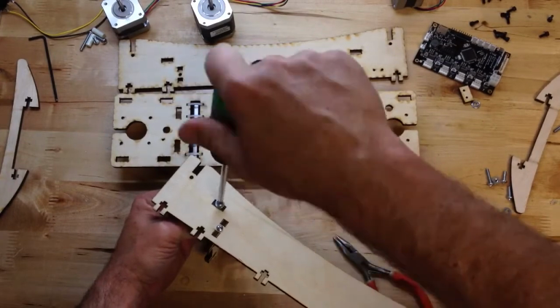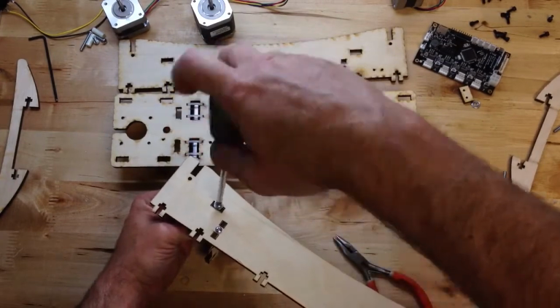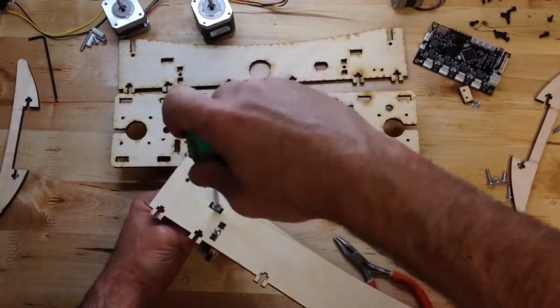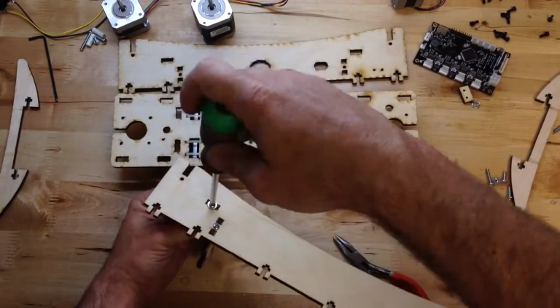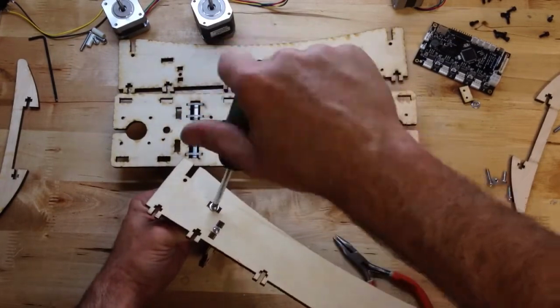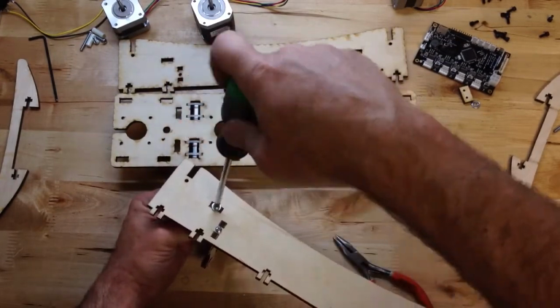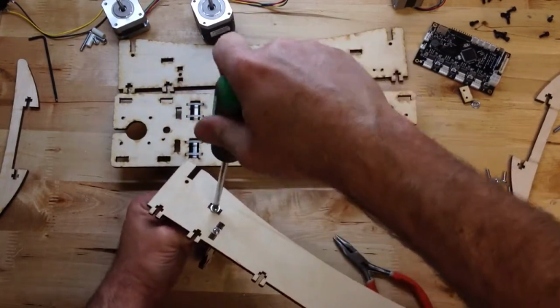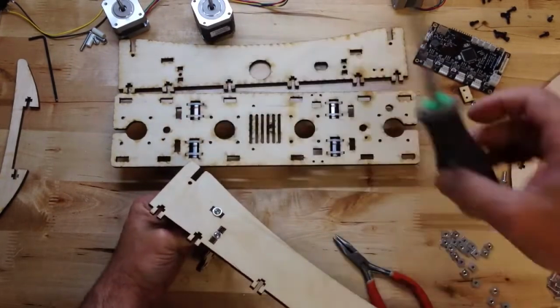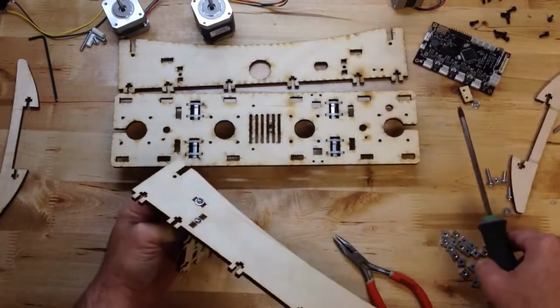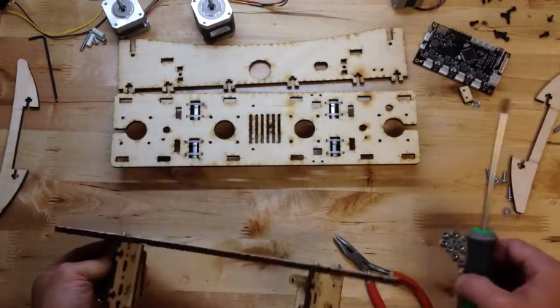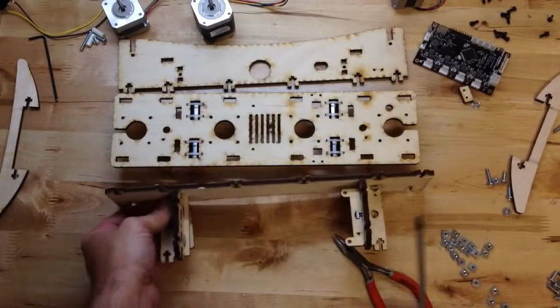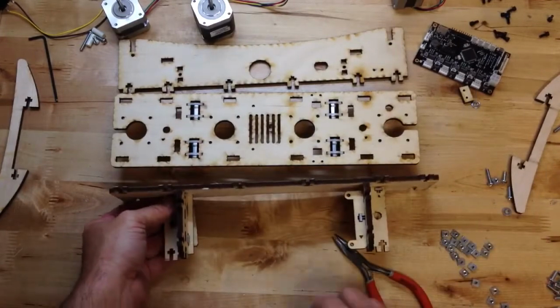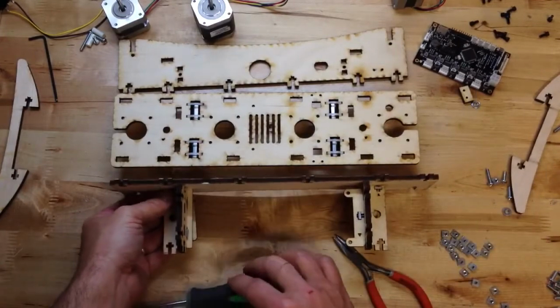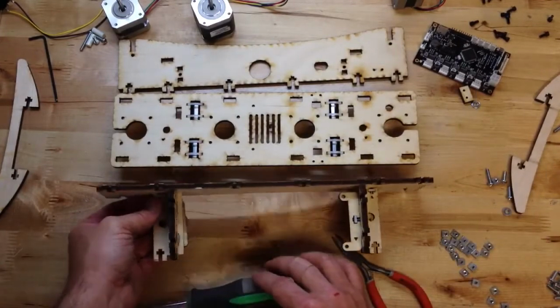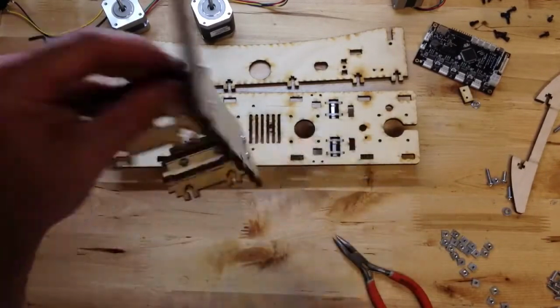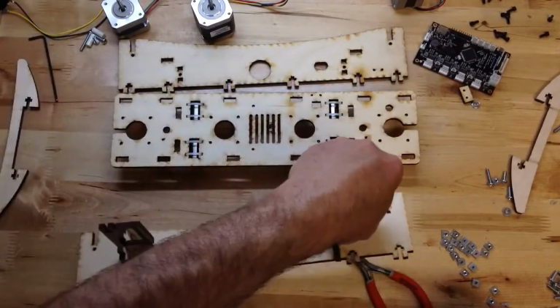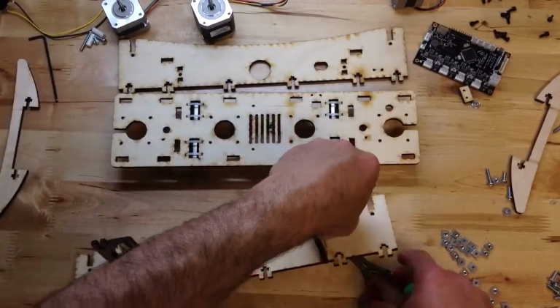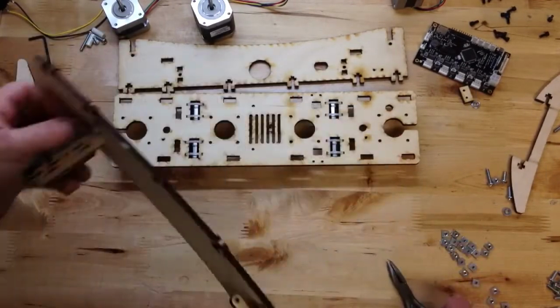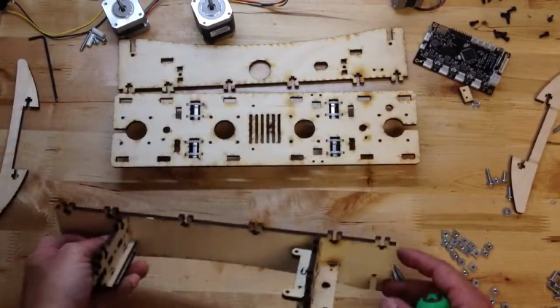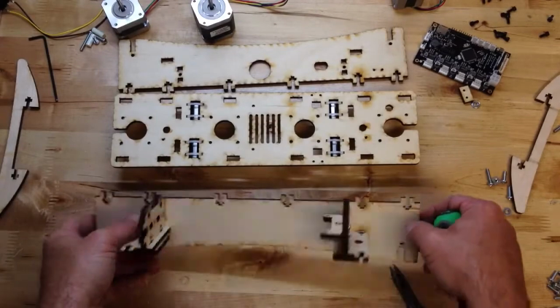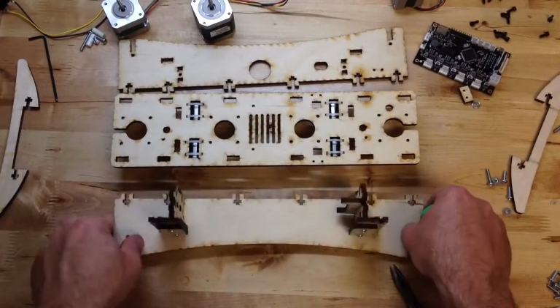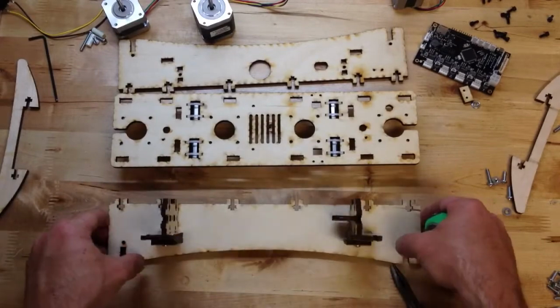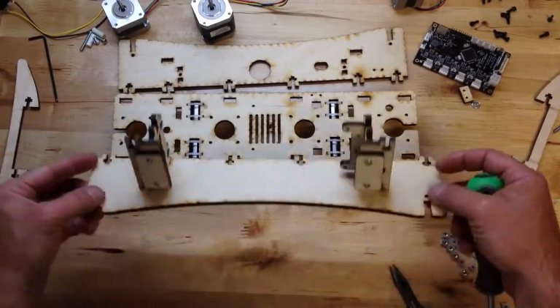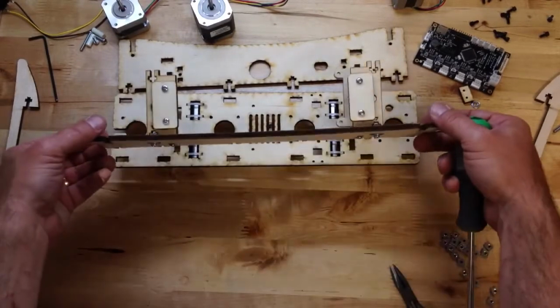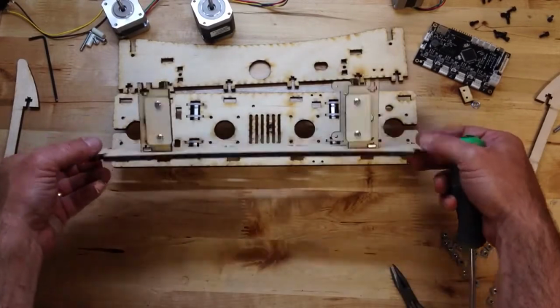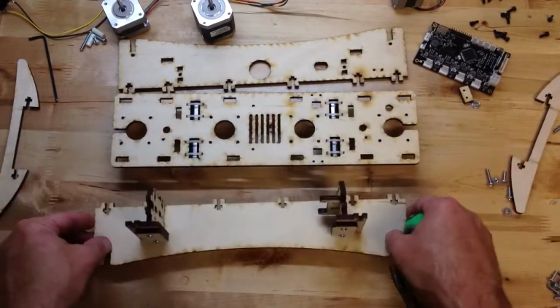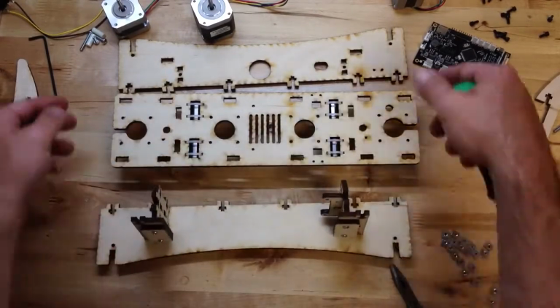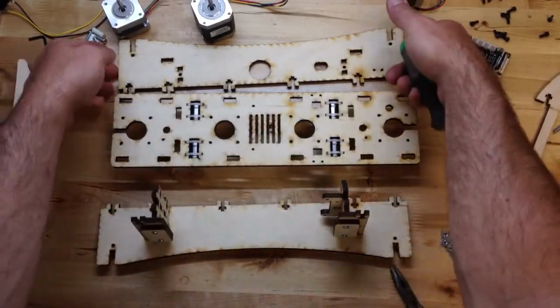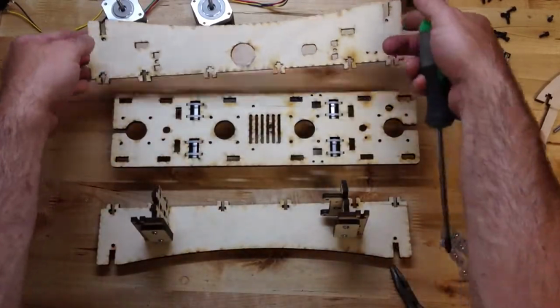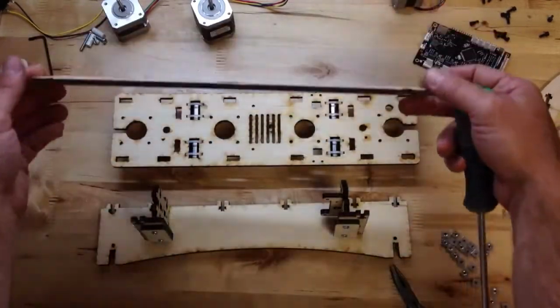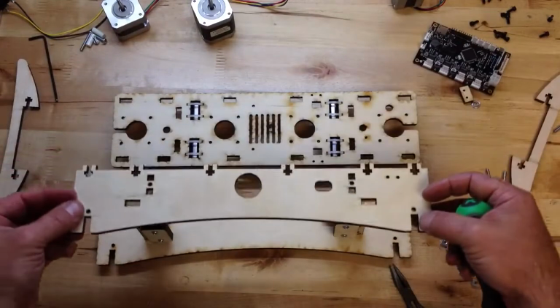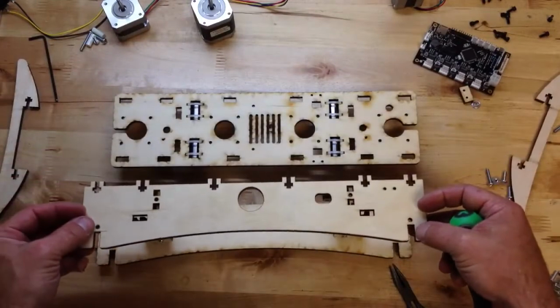You've got to put the front and the back panel on, and then you'll be ready to put the top on. It's going to go like that. But first we want to put the back on.